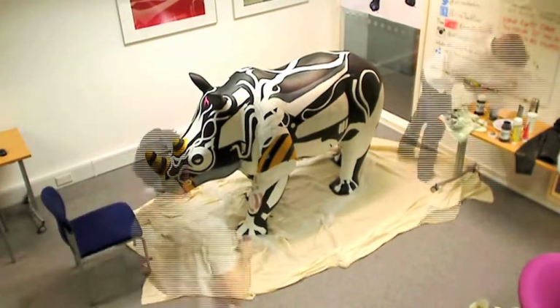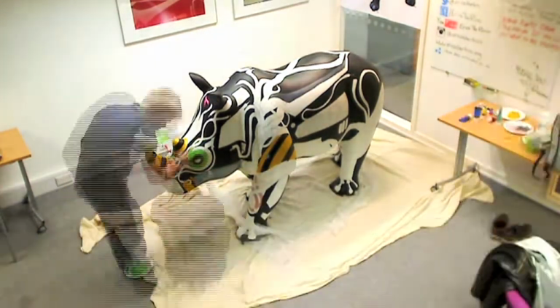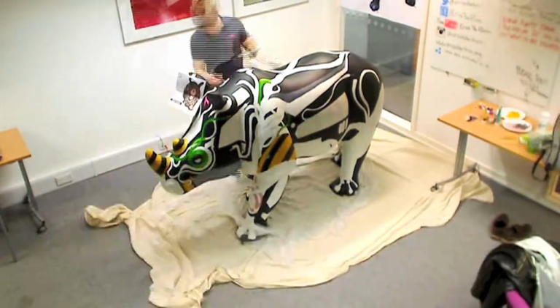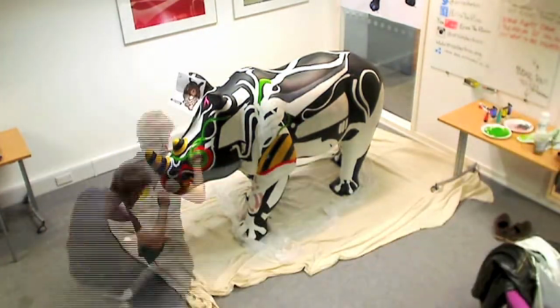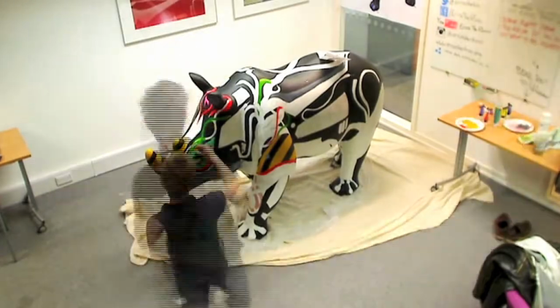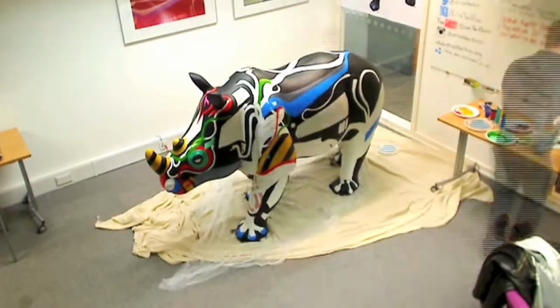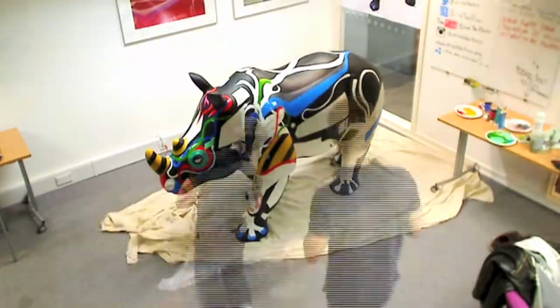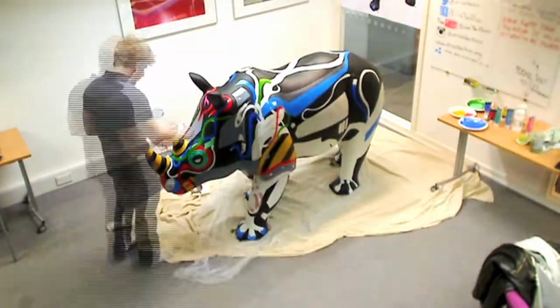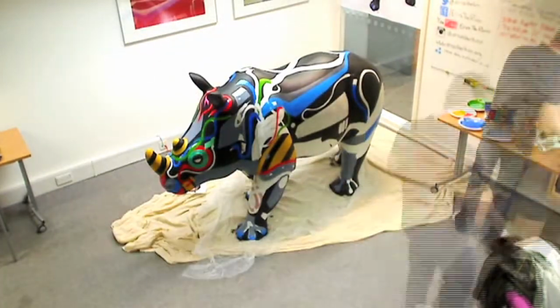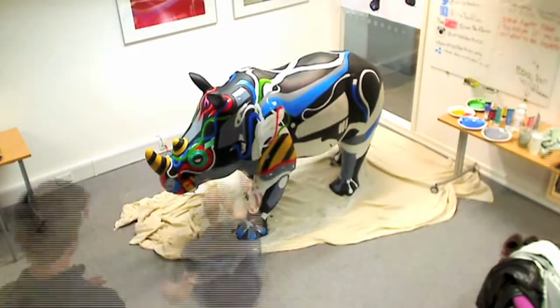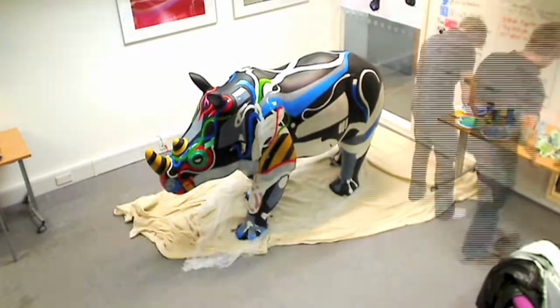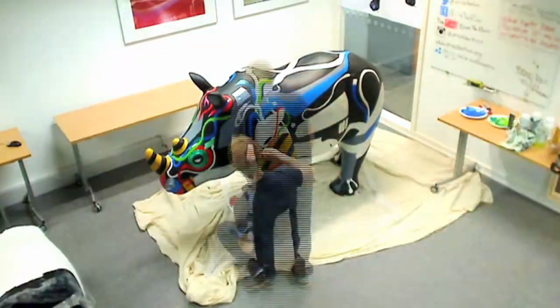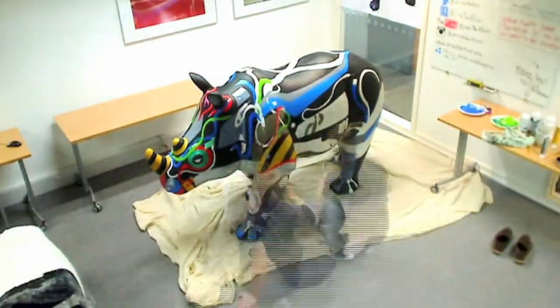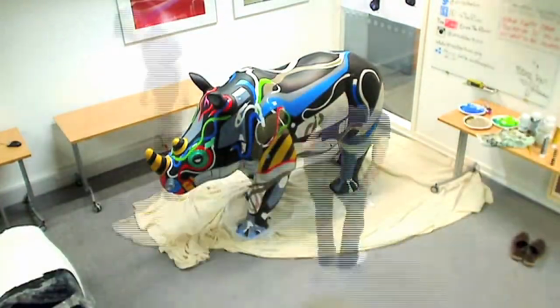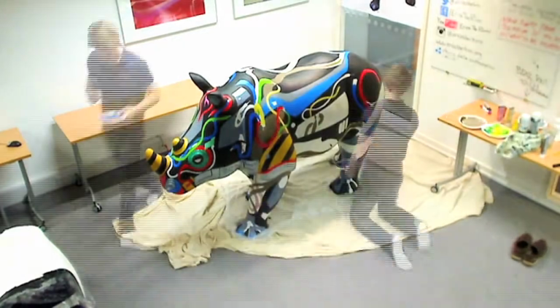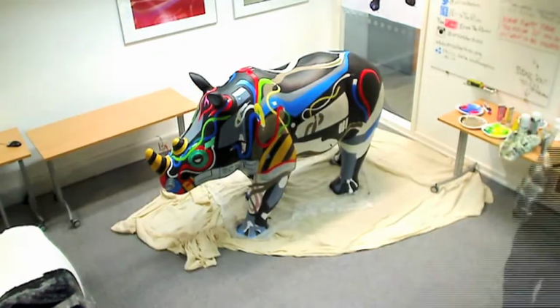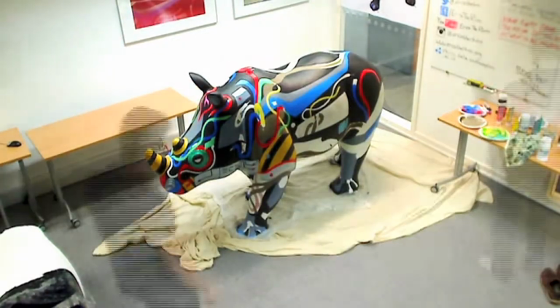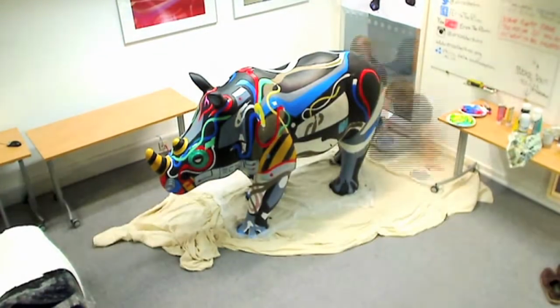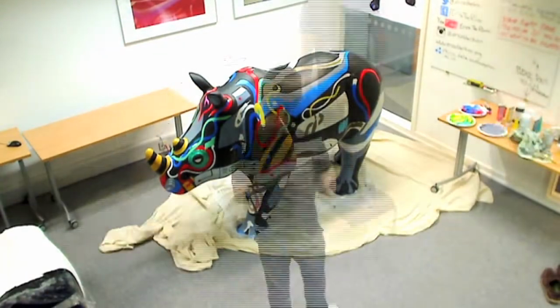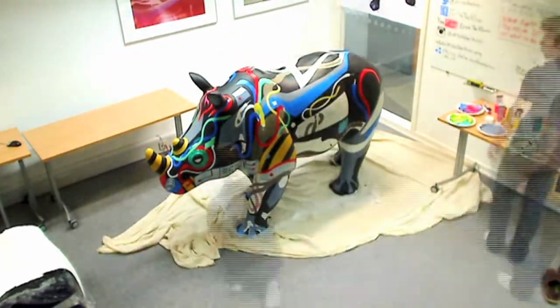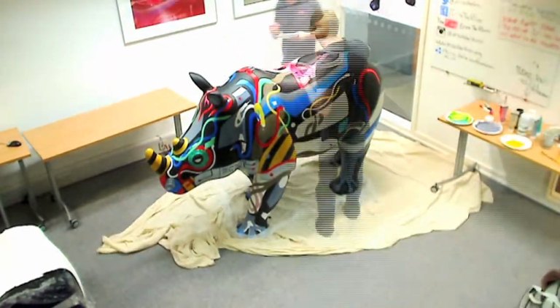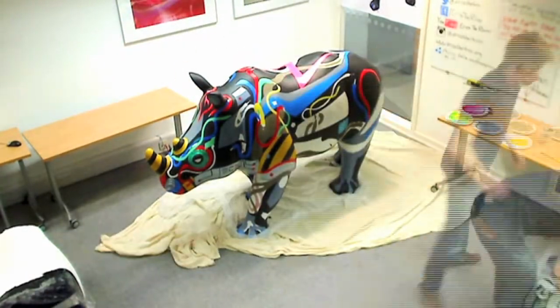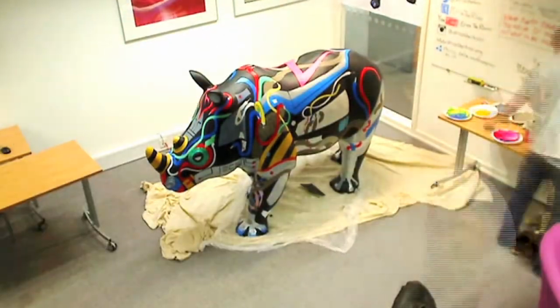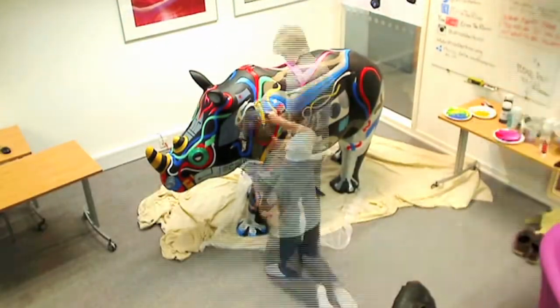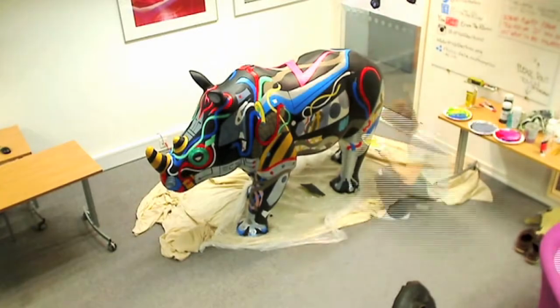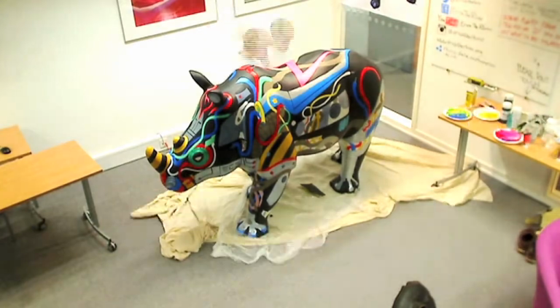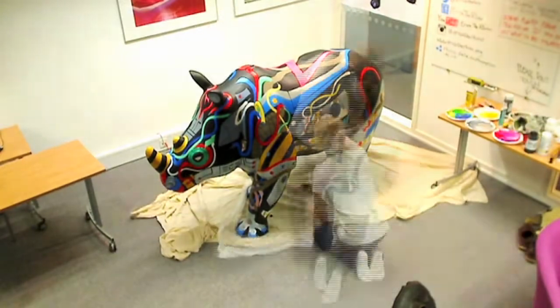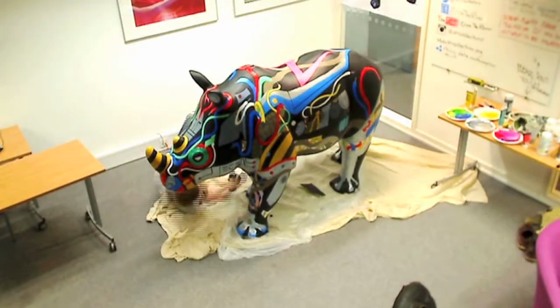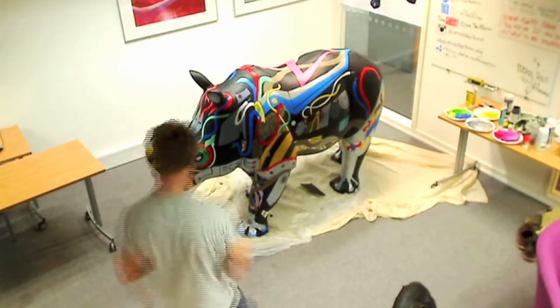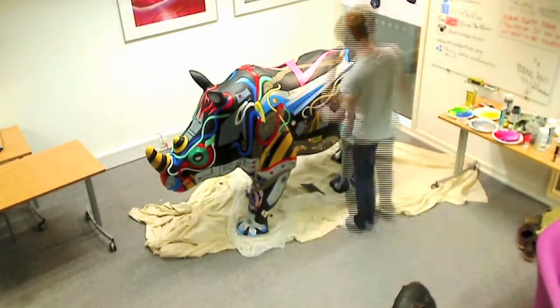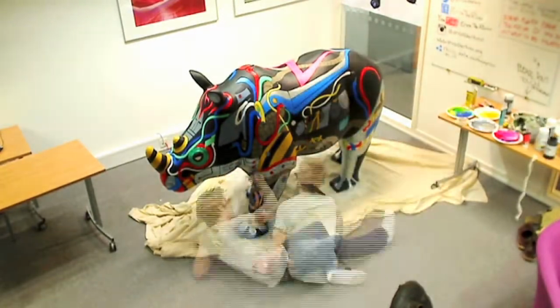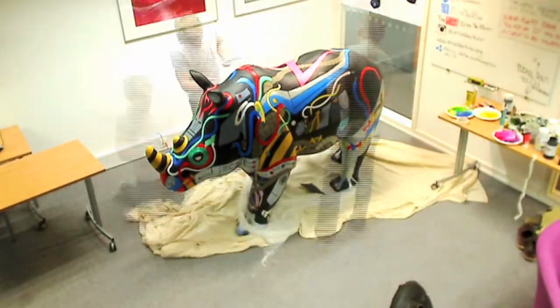This summer ECS is supporting Marwell Wildlife's Go Rhinos campaign, which will see a spectacular trail of colourful and creative sculptures in the streets and parks of Southampton. In the spirit of ECS, our Rhino is uniquely state-of-the-art.